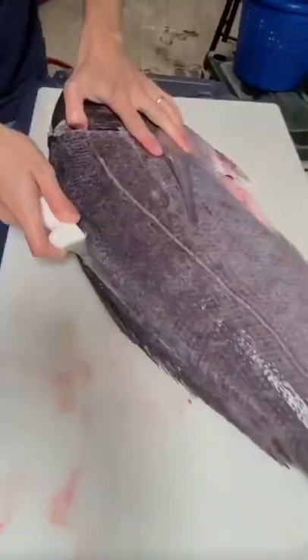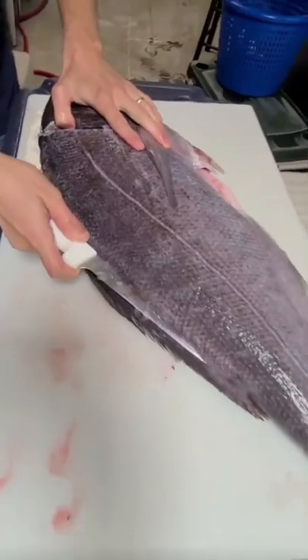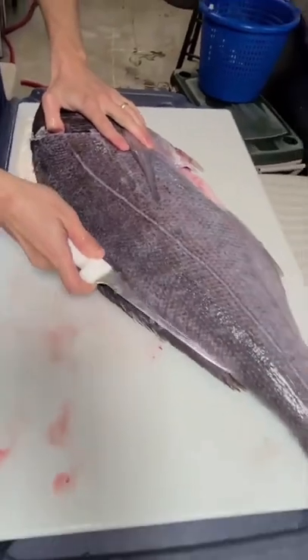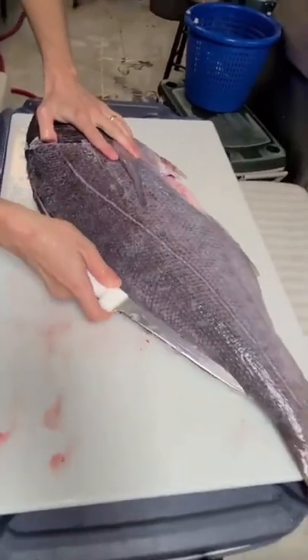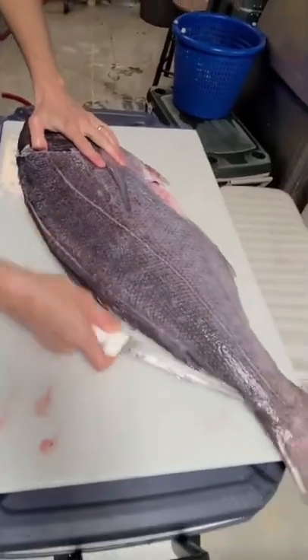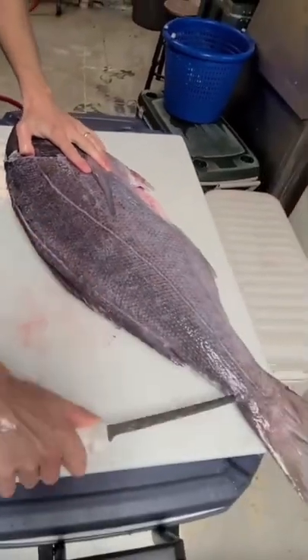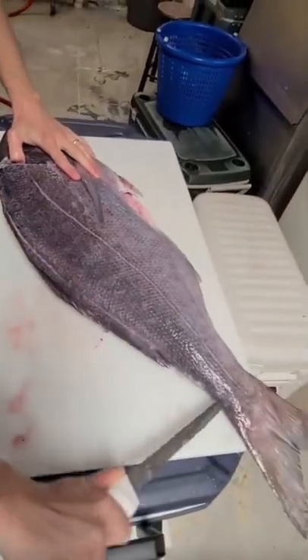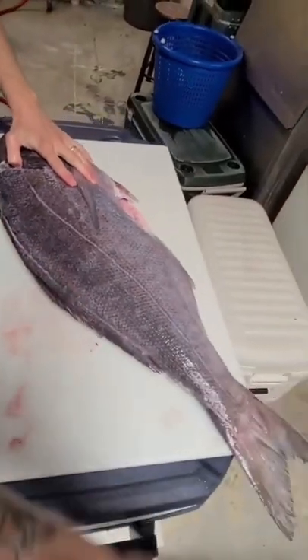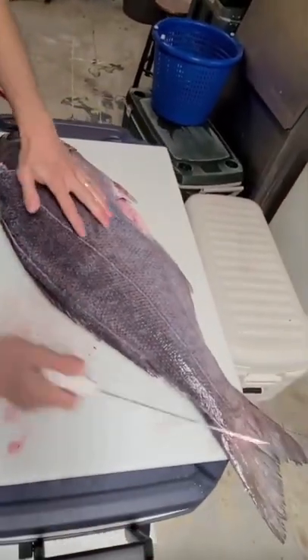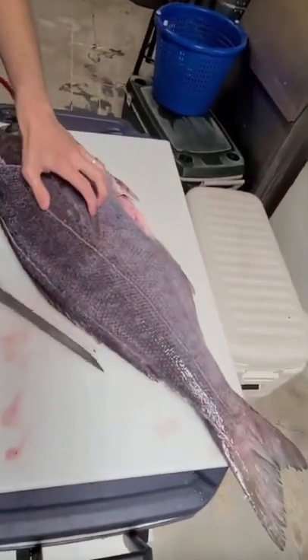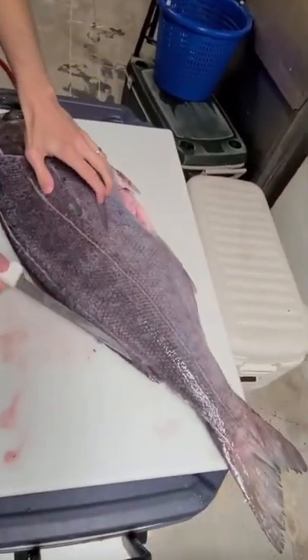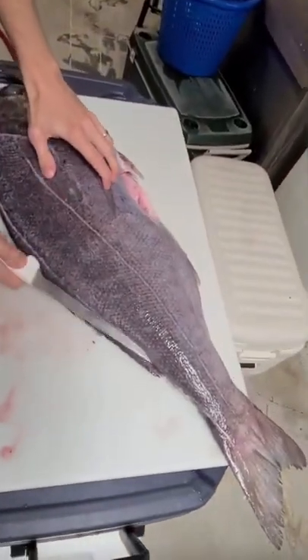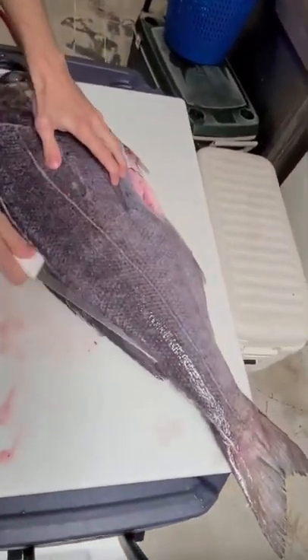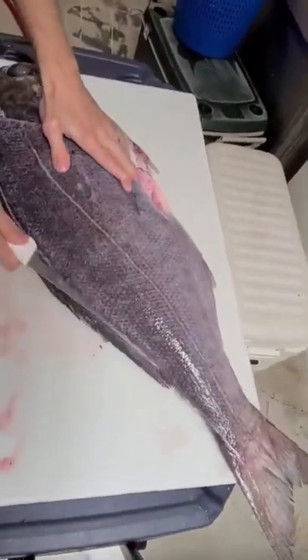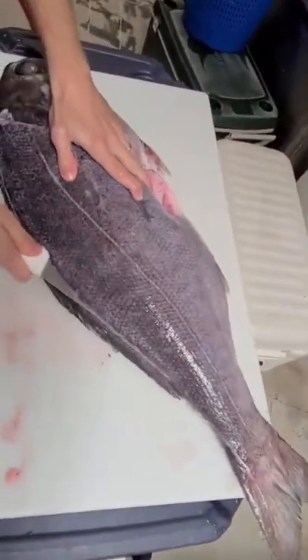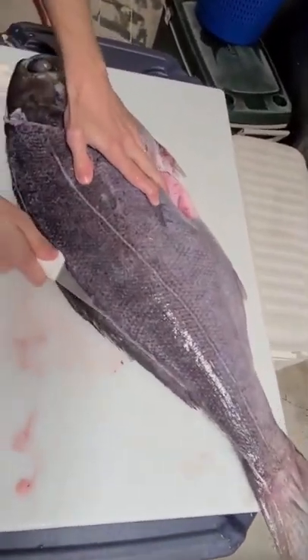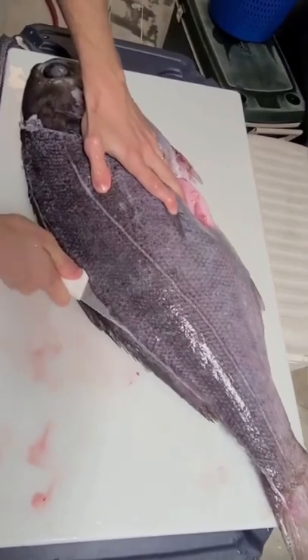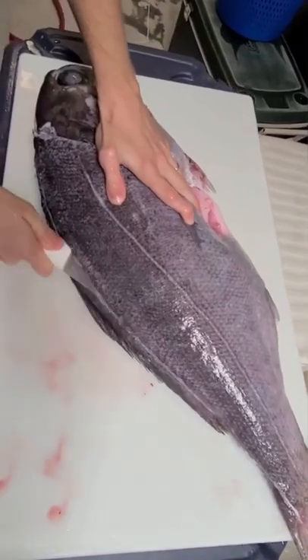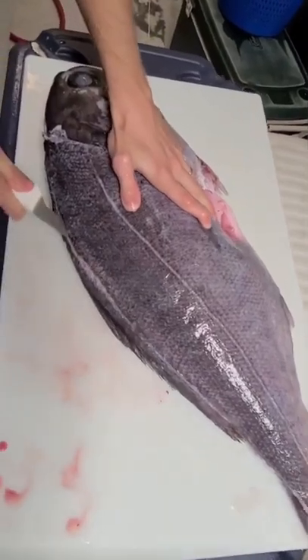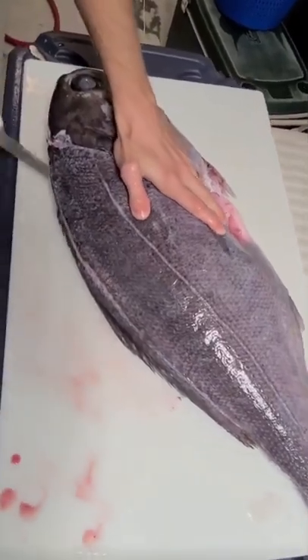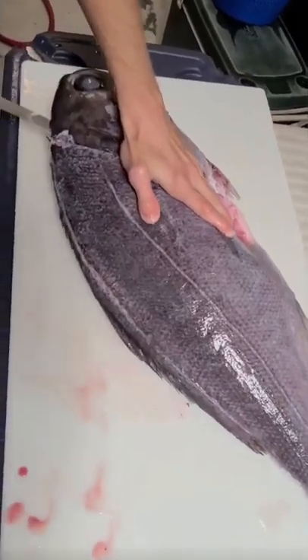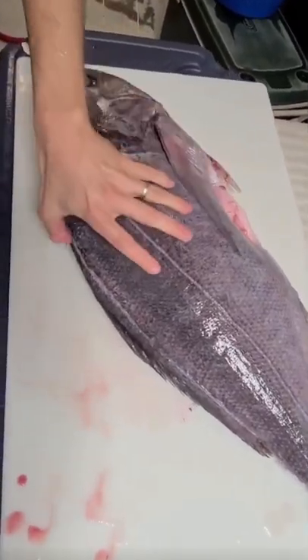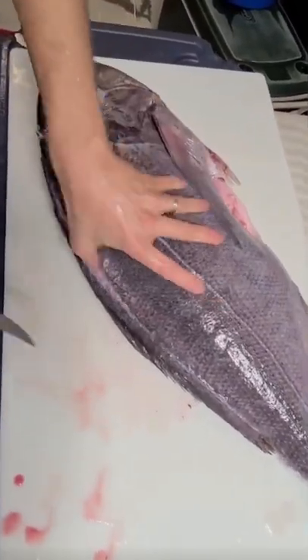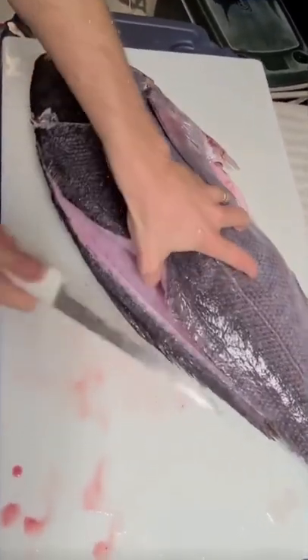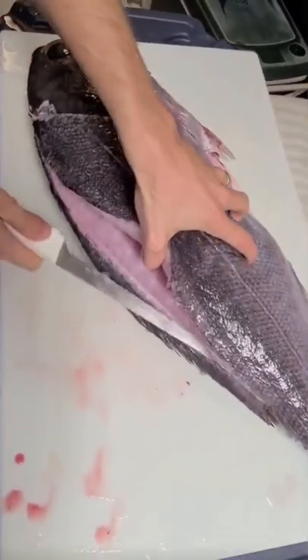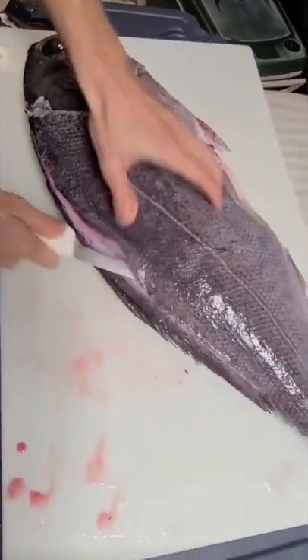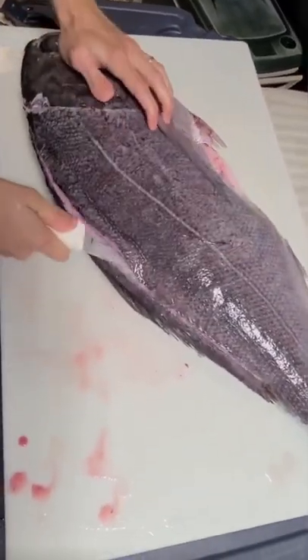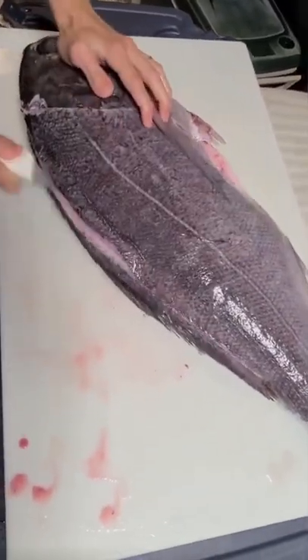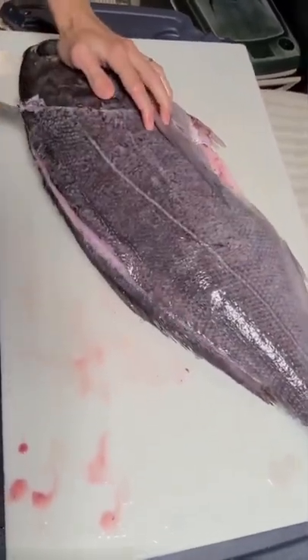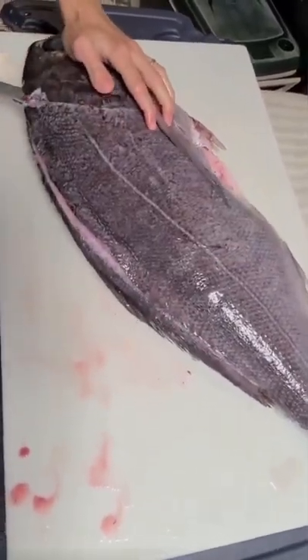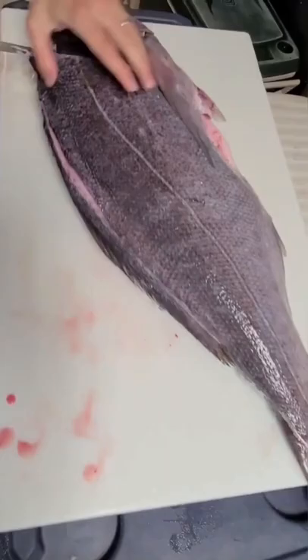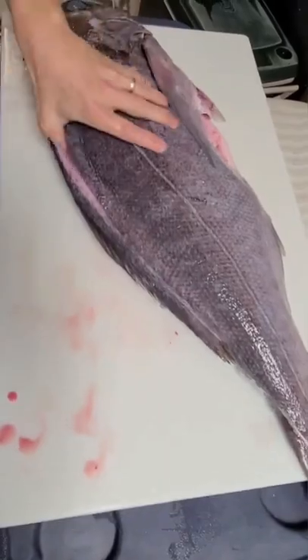Make a parallel line all the way down, that way we can lay our knife flat right on top of the skeleton and use that skeleton to guide our knife.